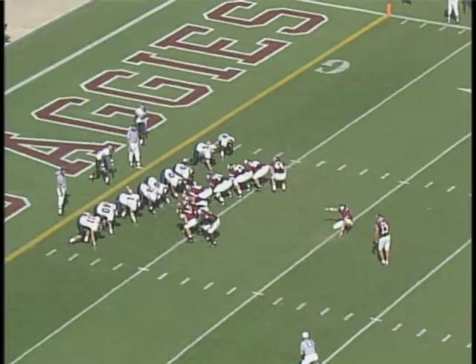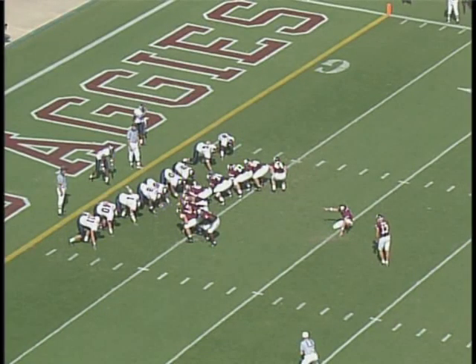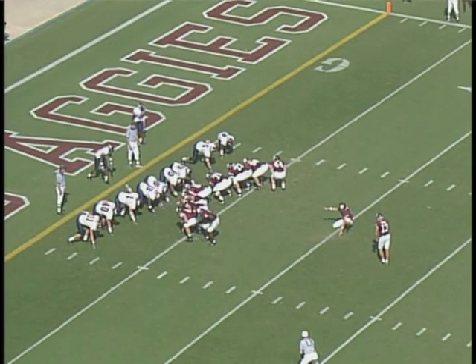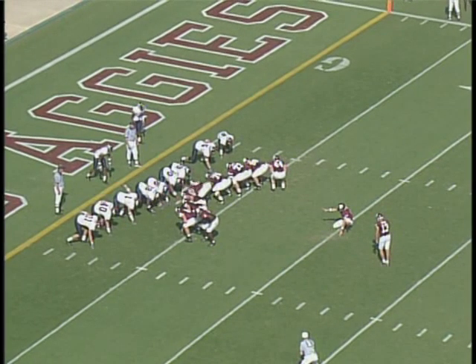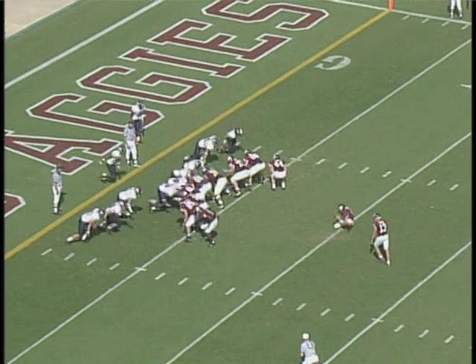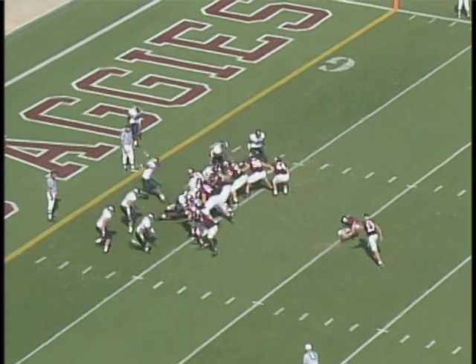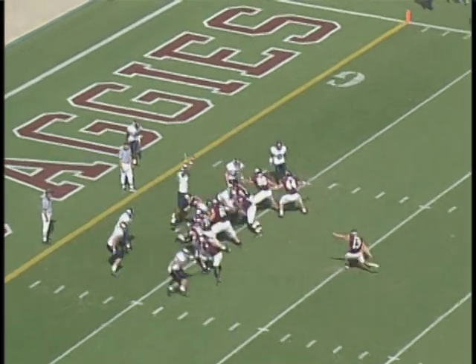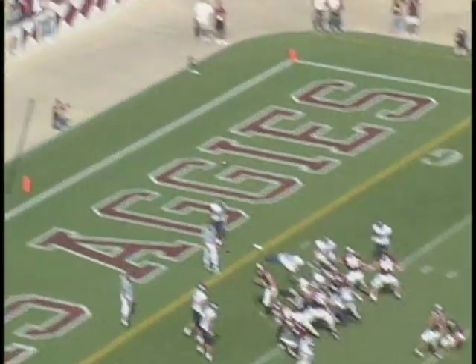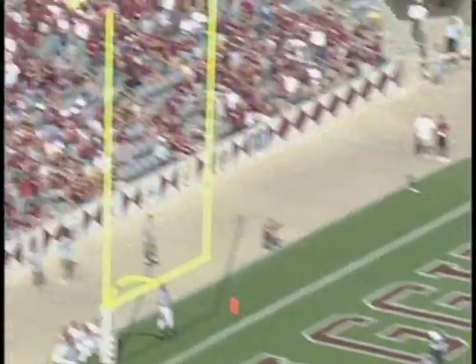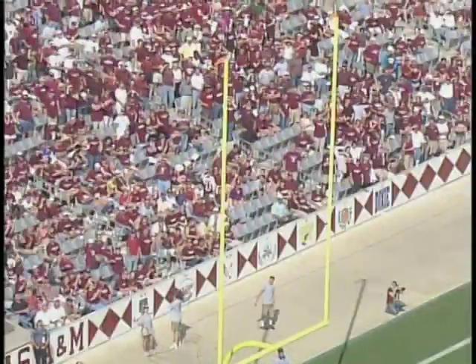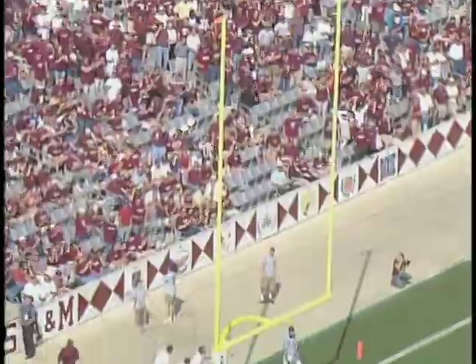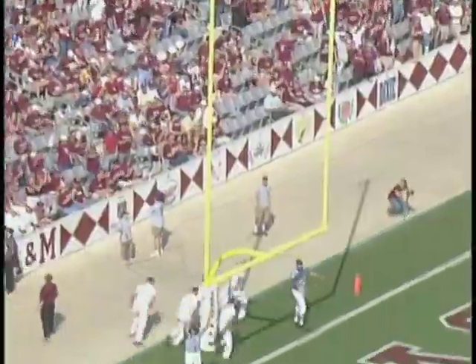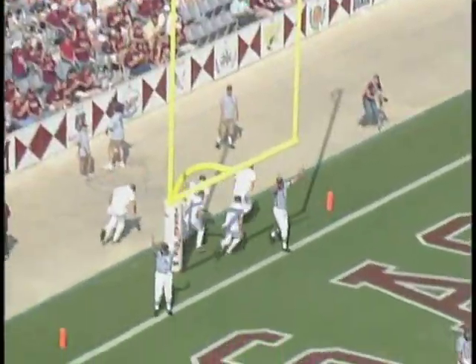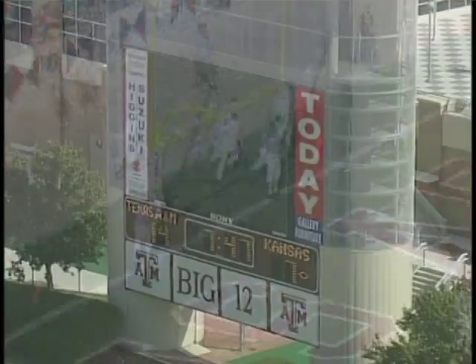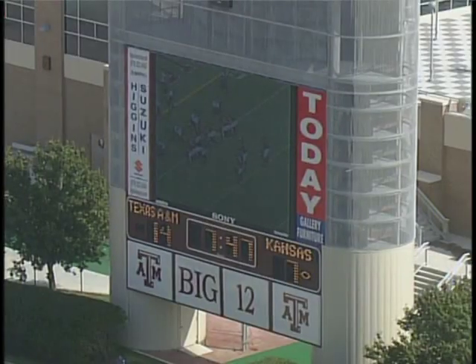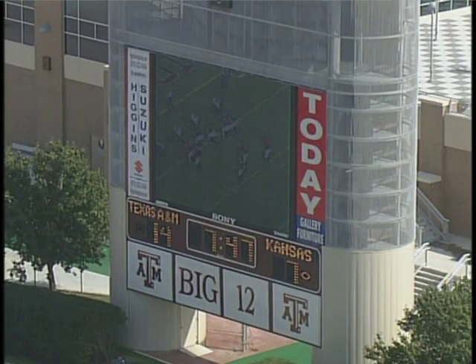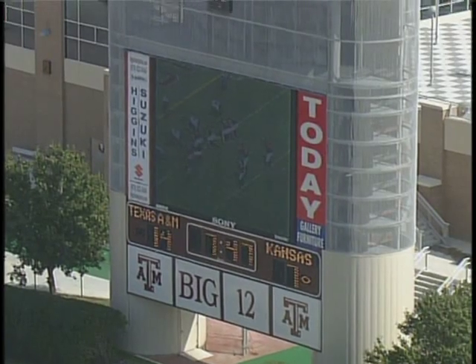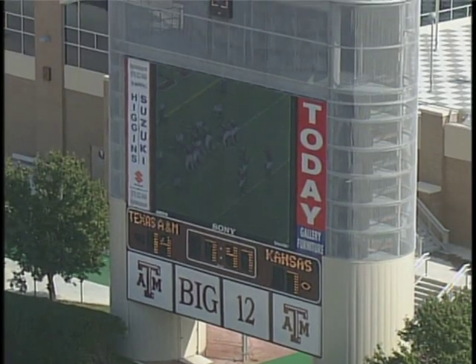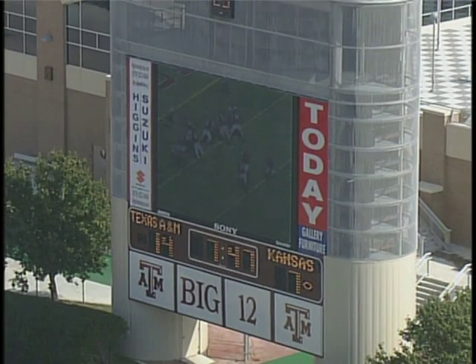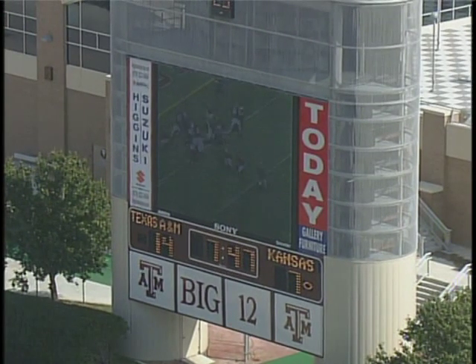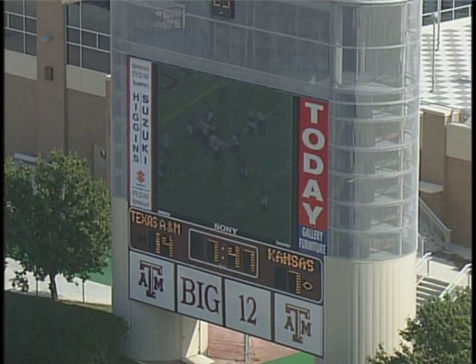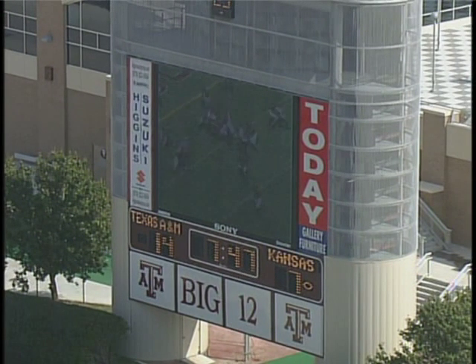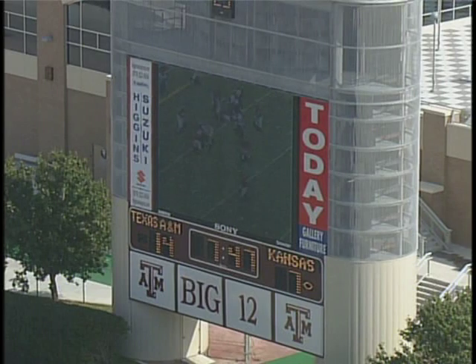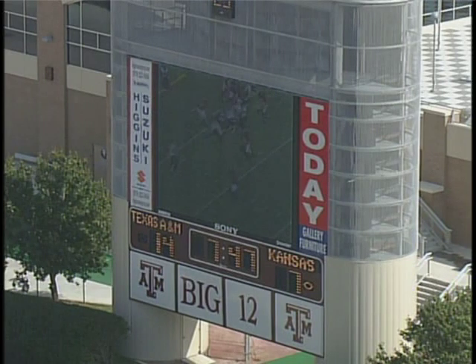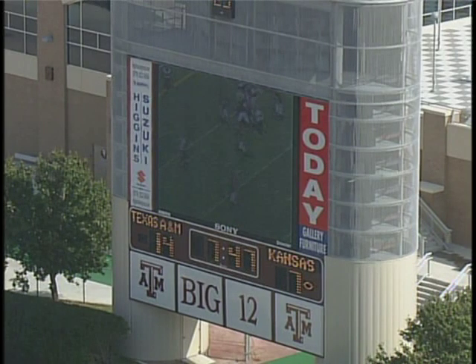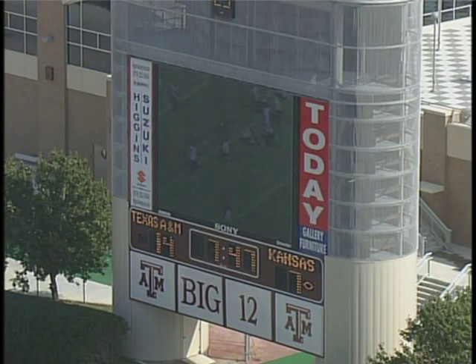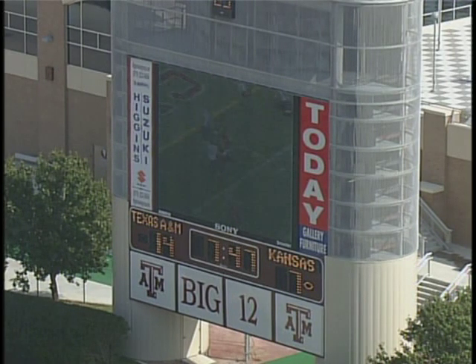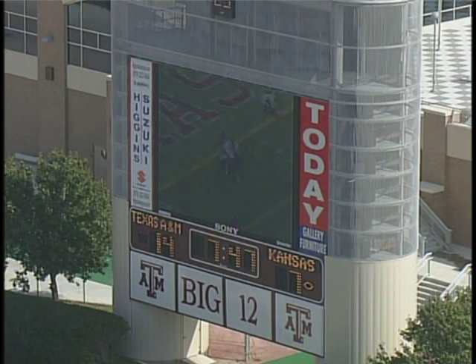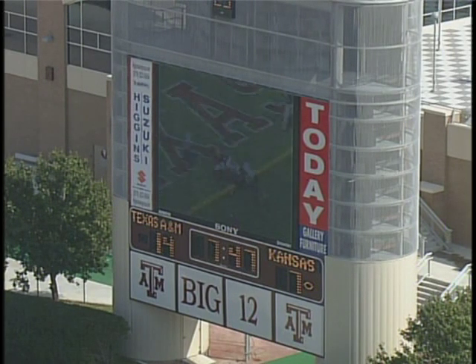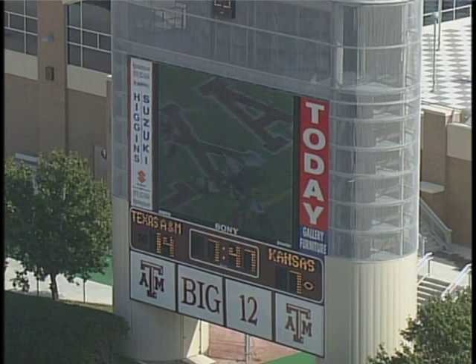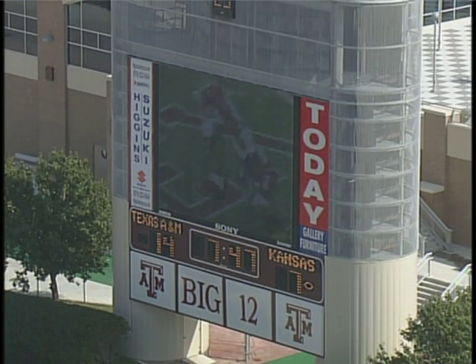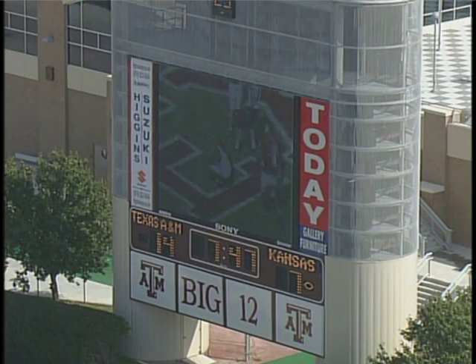Here's Todd Pegram on to try the extra point. Long will hold — the kick is up and the kick is good. We have 7:47 until halftime, and the Aggies now lead KU by a score of 14-7.